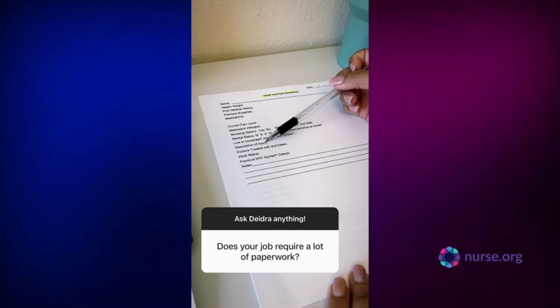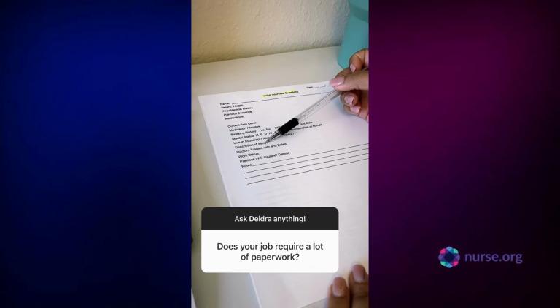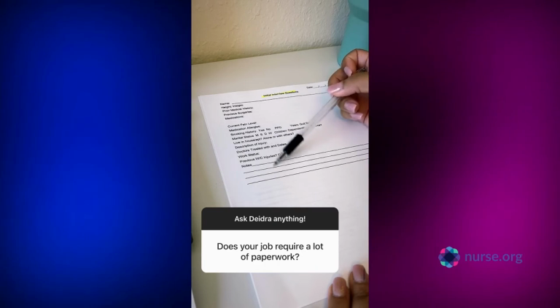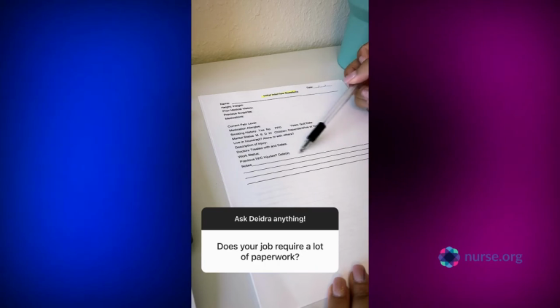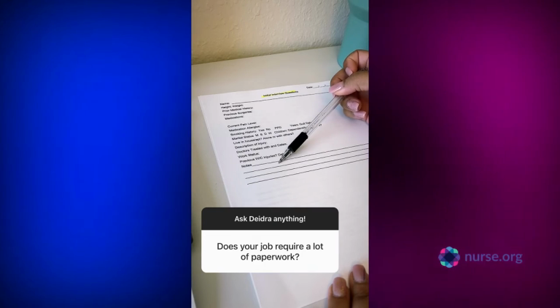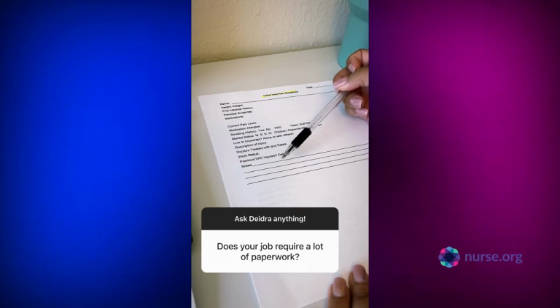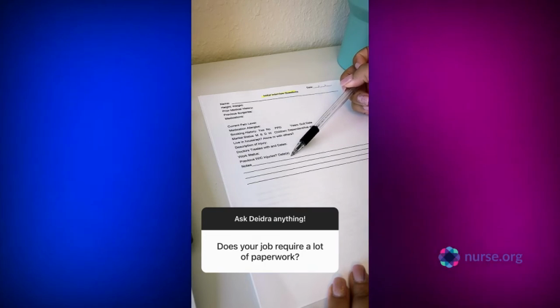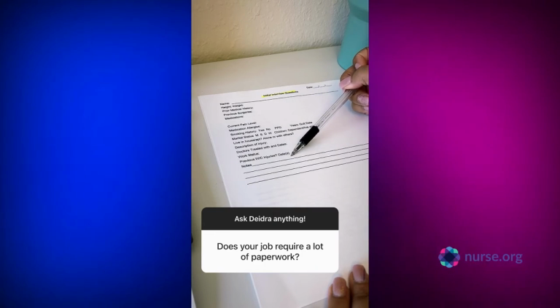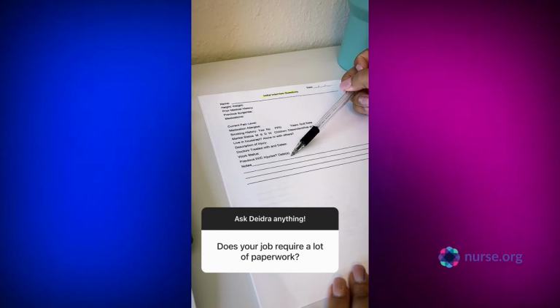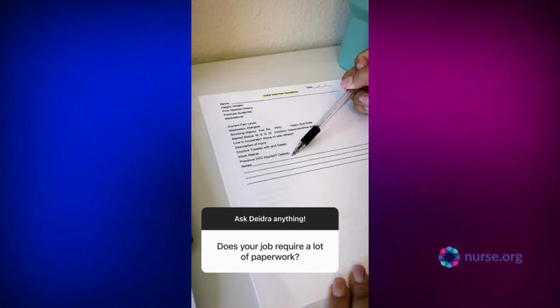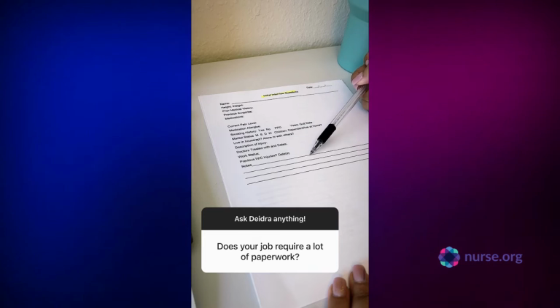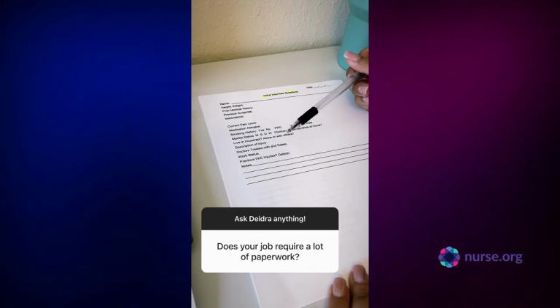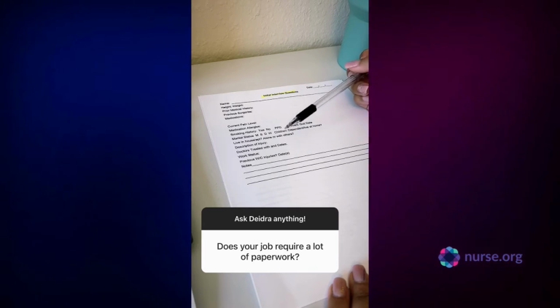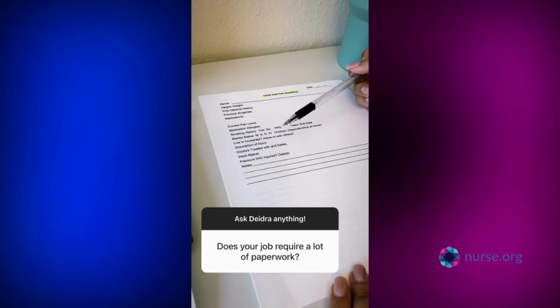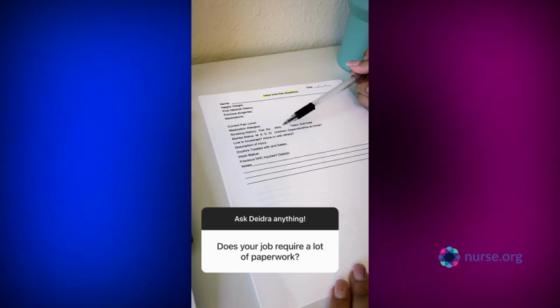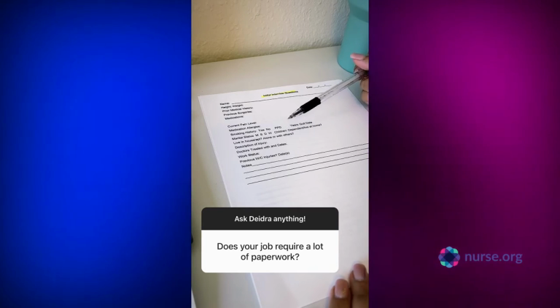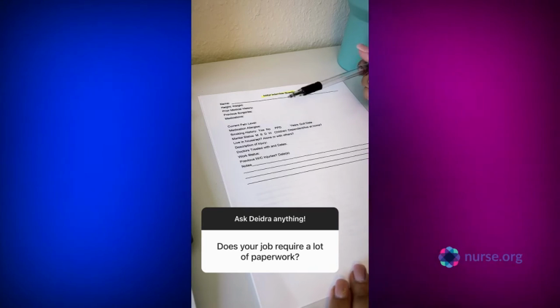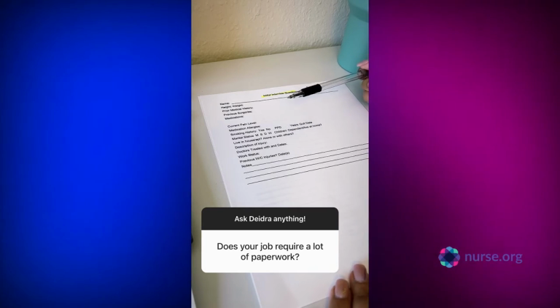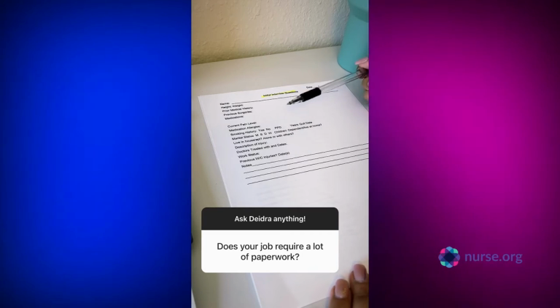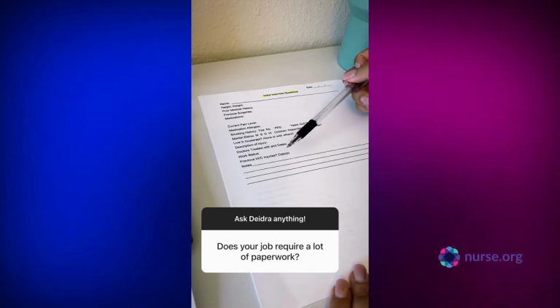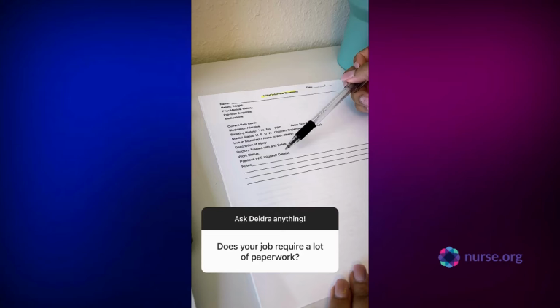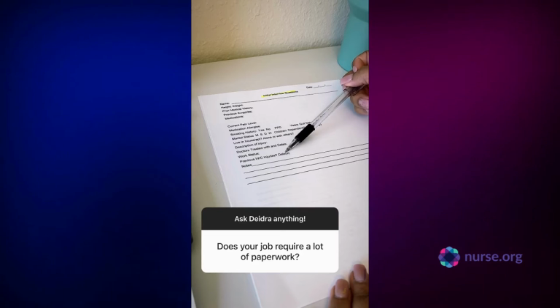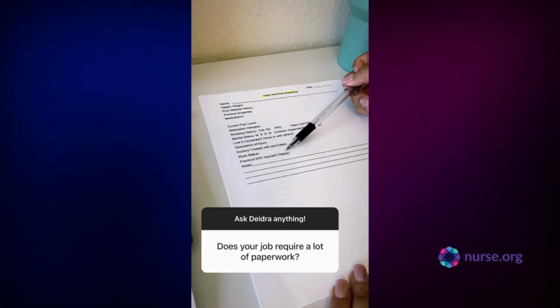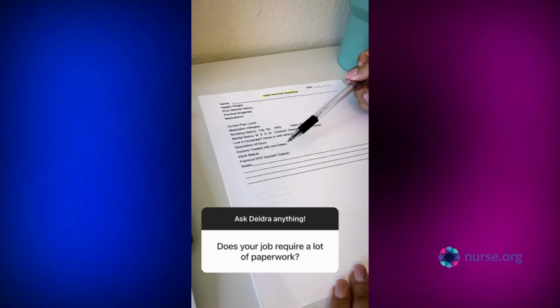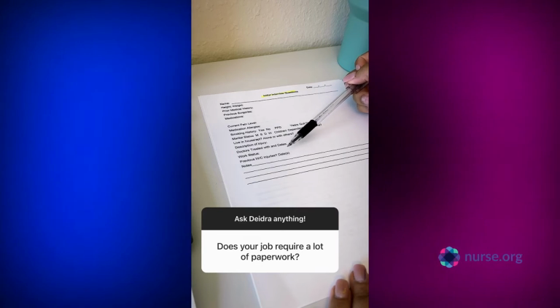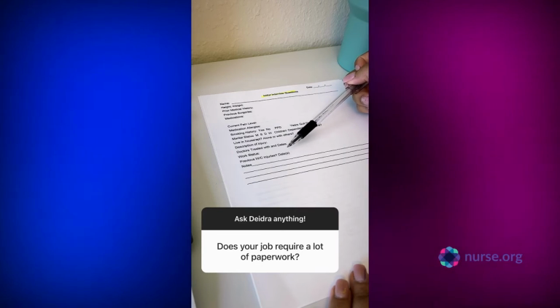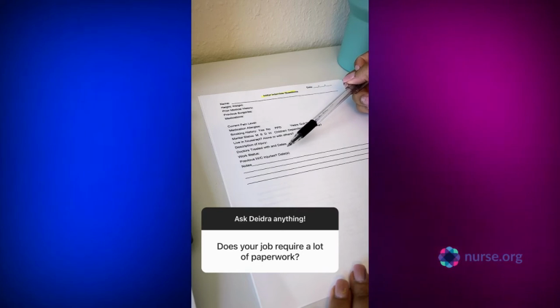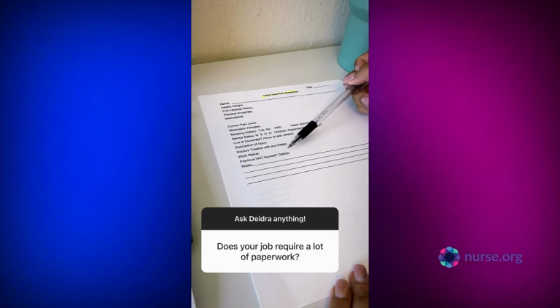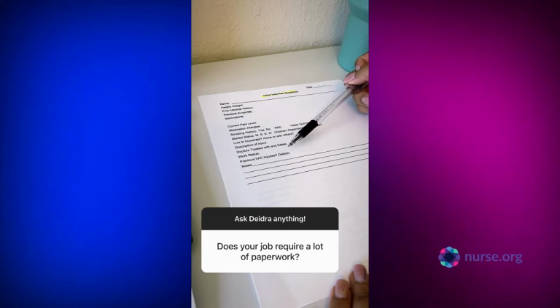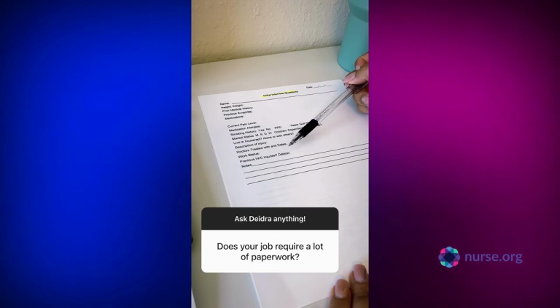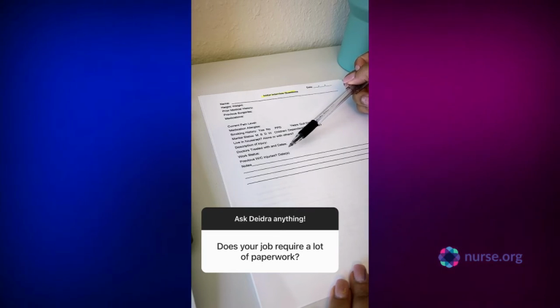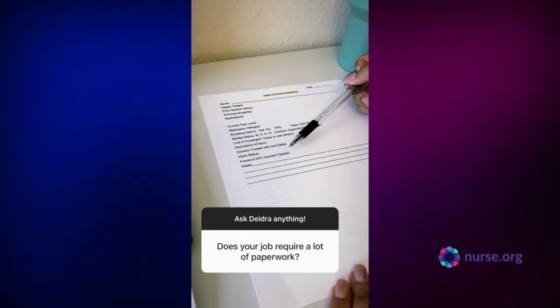The description of the injury I usually write in this section, along with any other pertinent medical information. They have something called subrogation in the world of insurance, so if they do have multiple workers' comp injuries, that can sometimes raise red flags, and that is important.